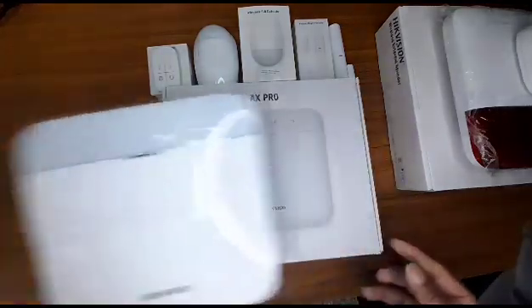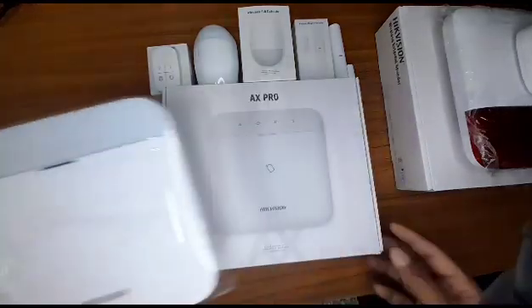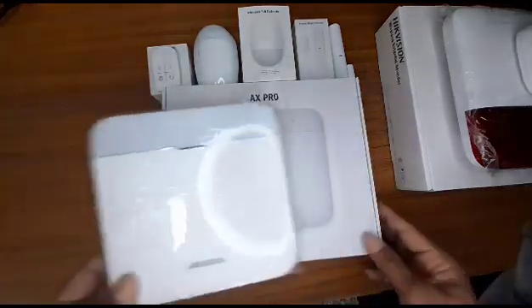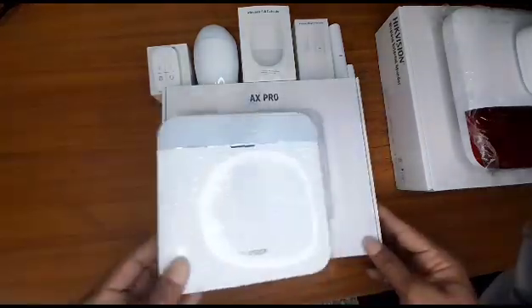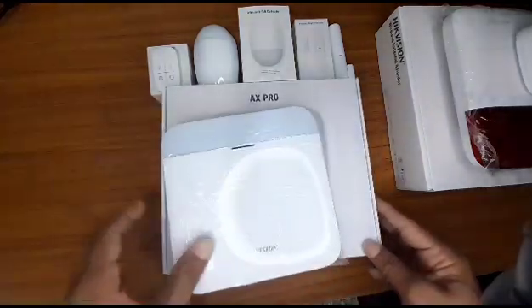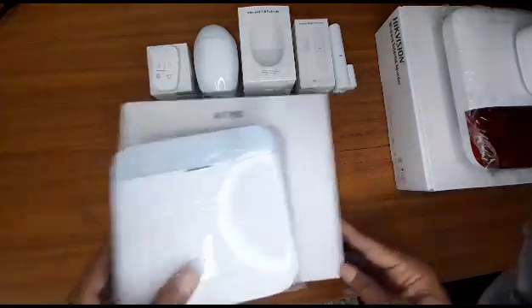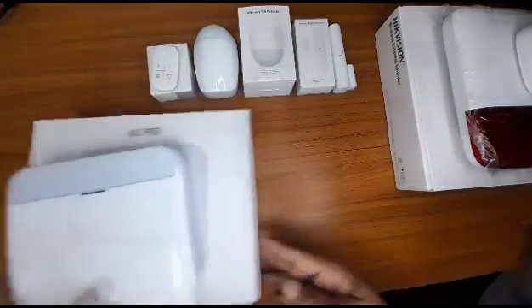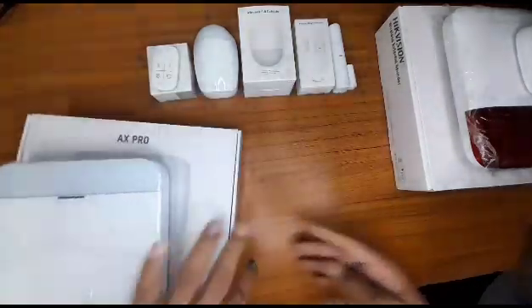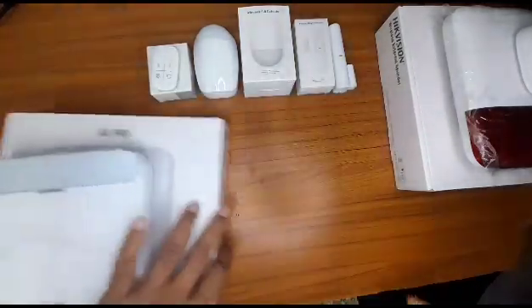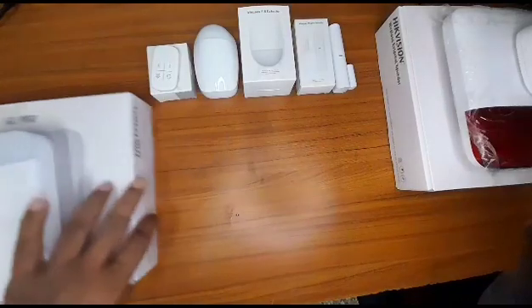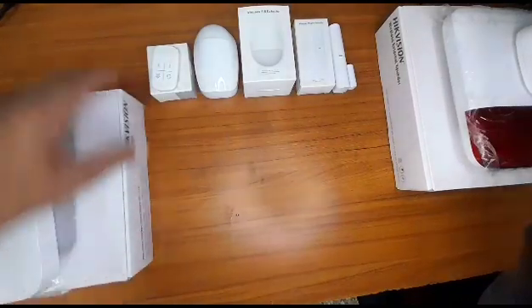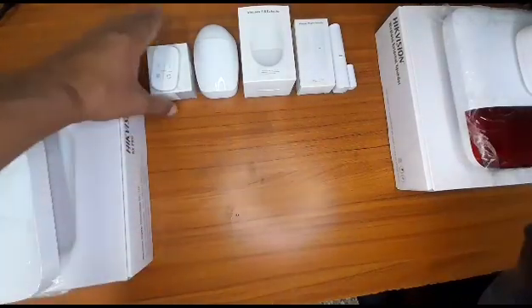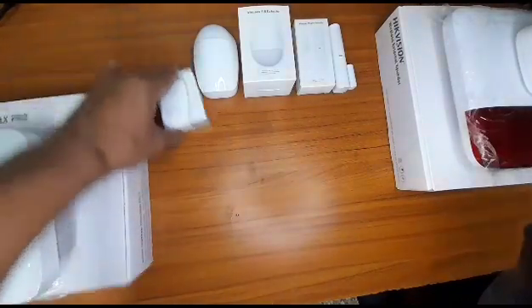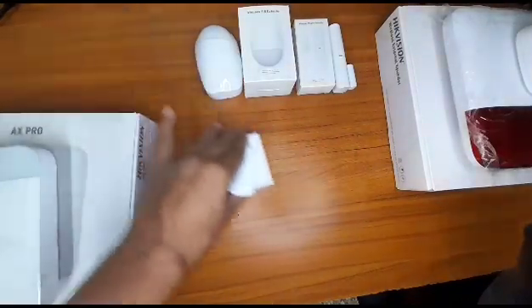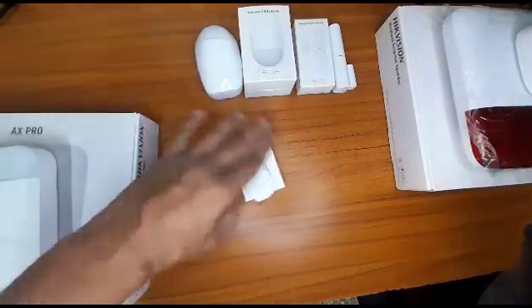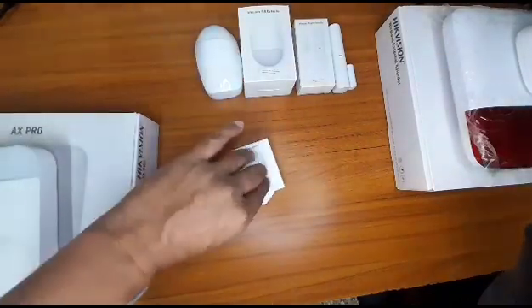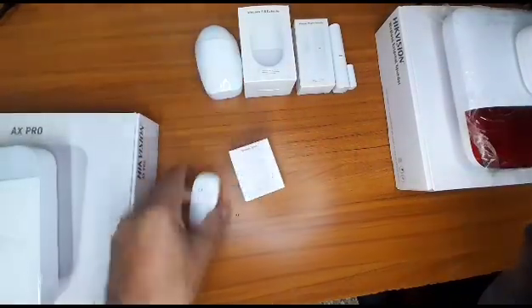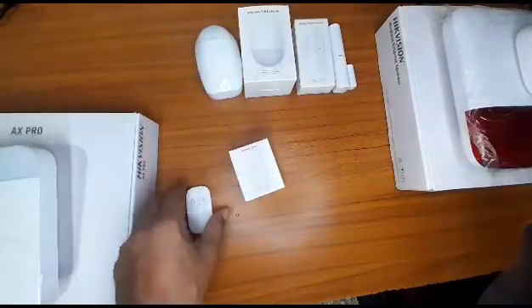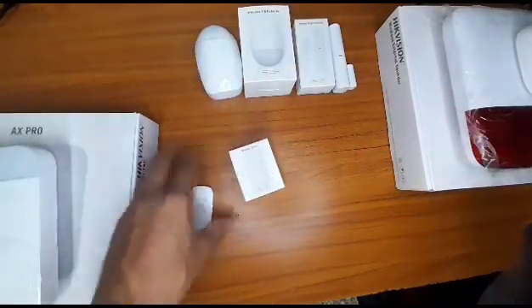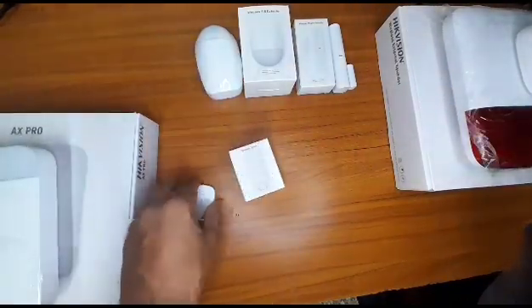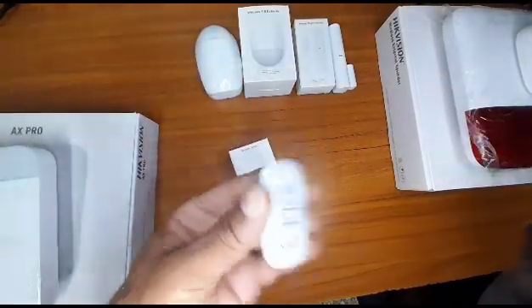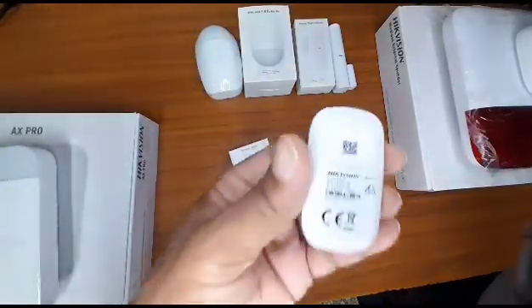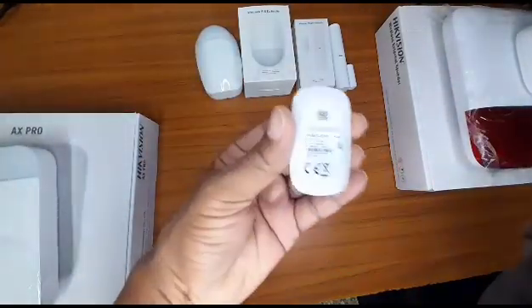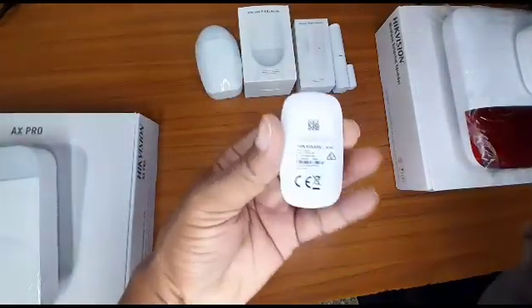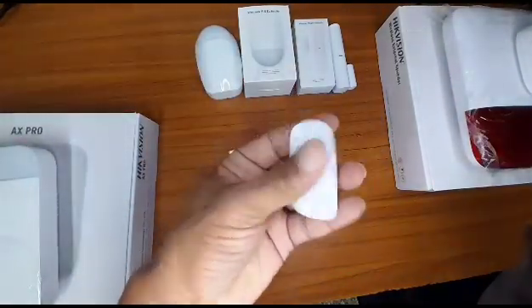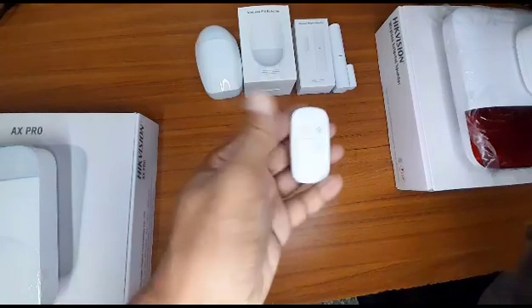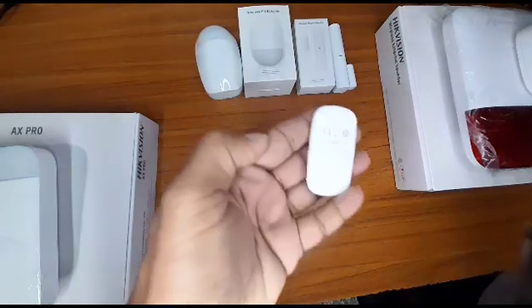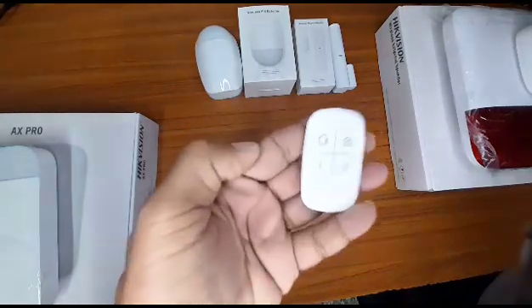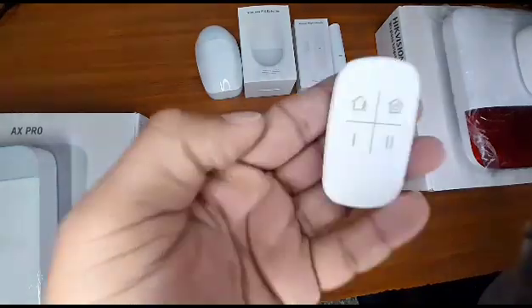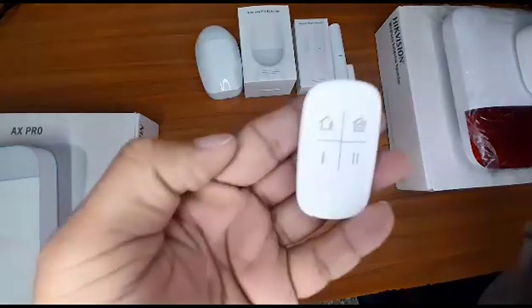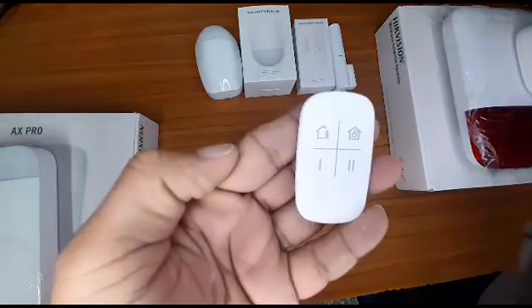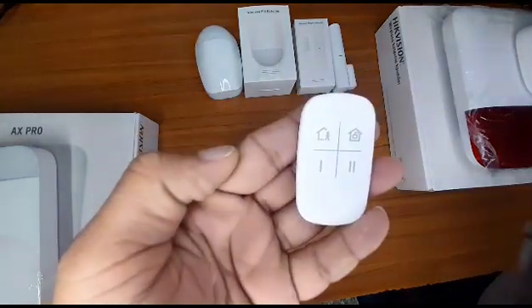The kit comes with the key fob. This is how the key fob looks like. It has the alarm and disarm buttons.